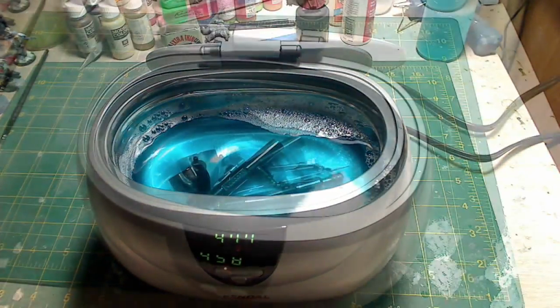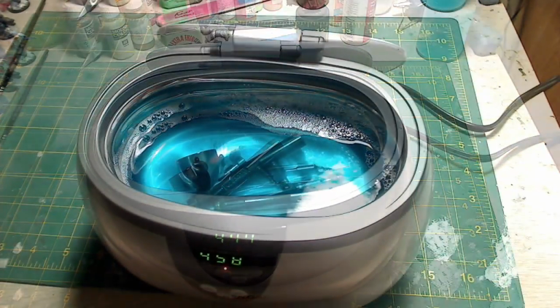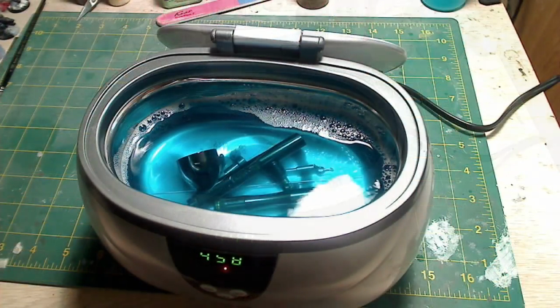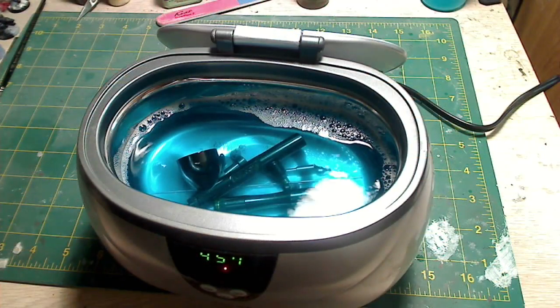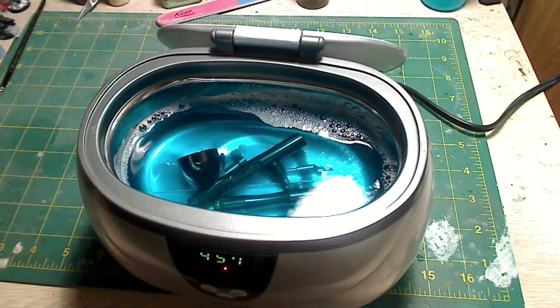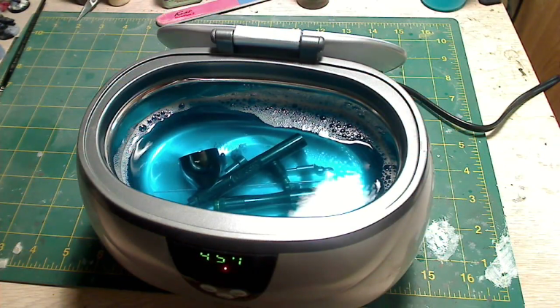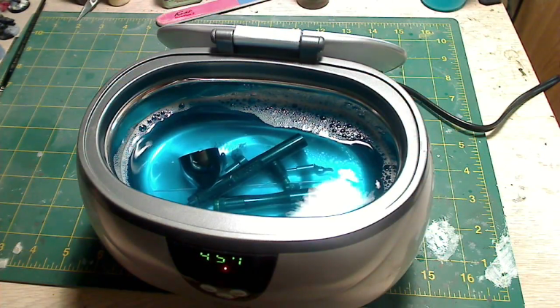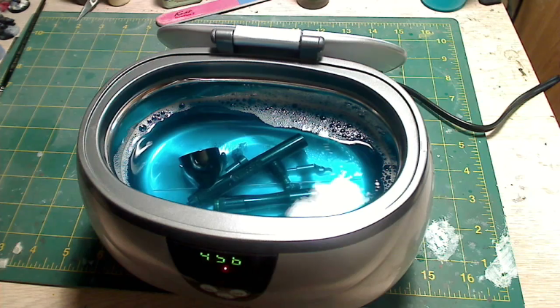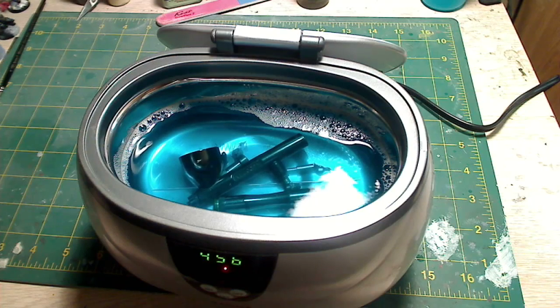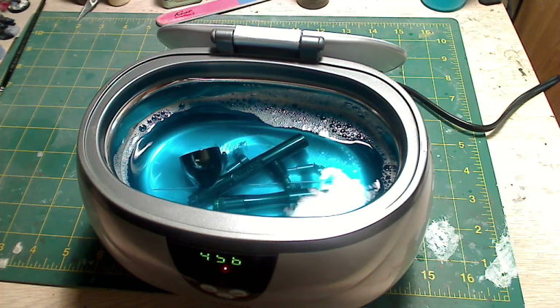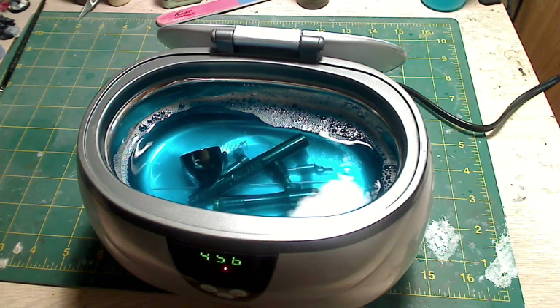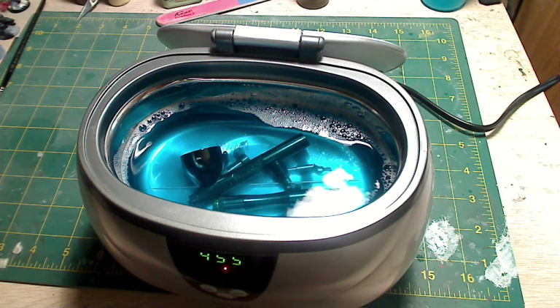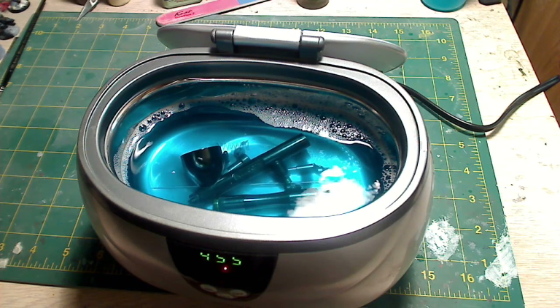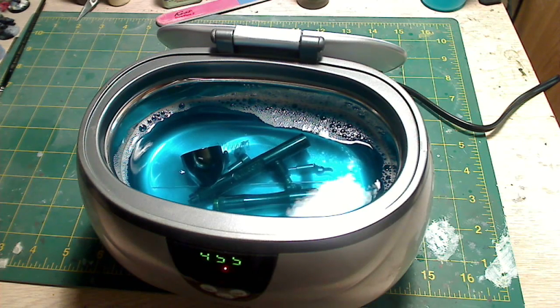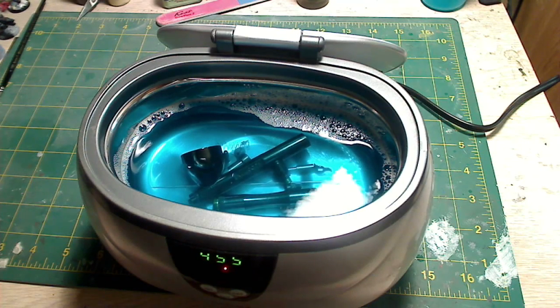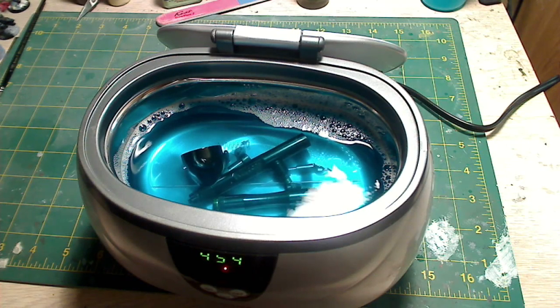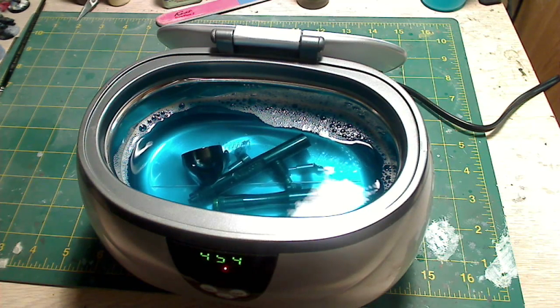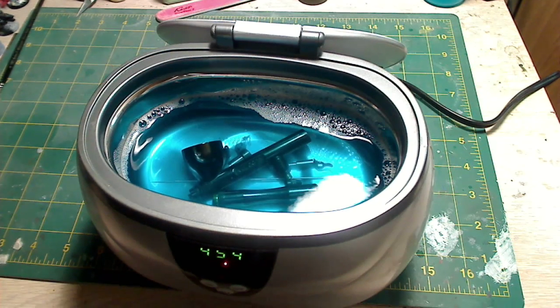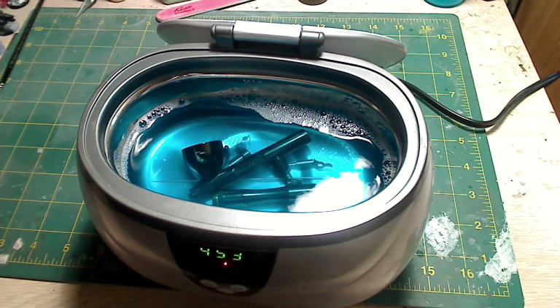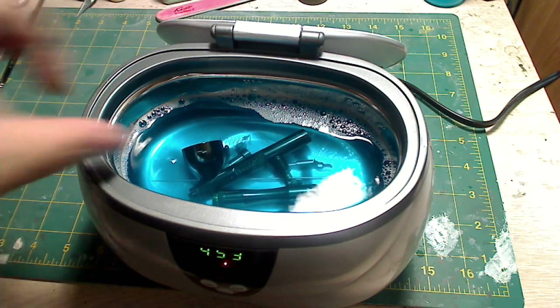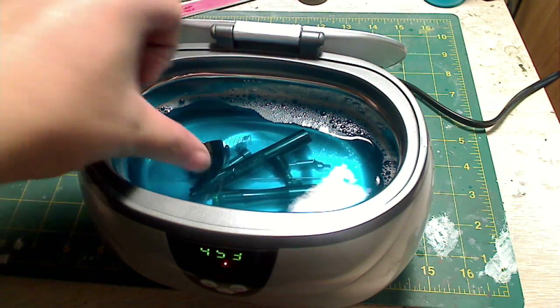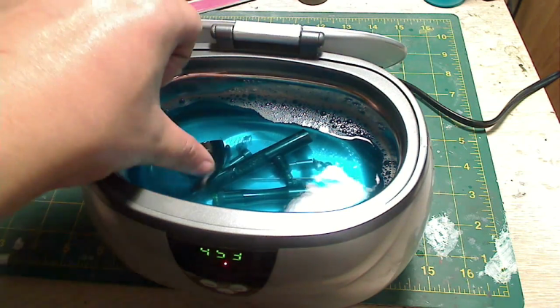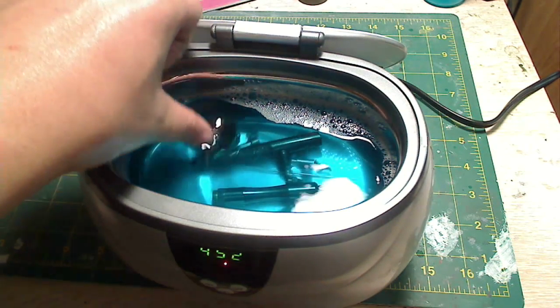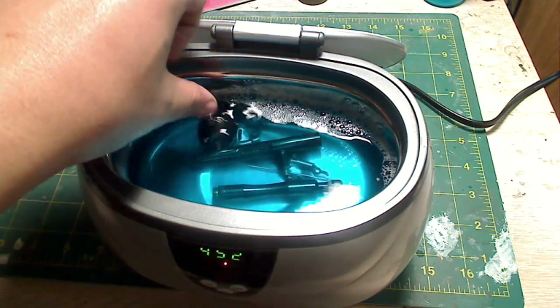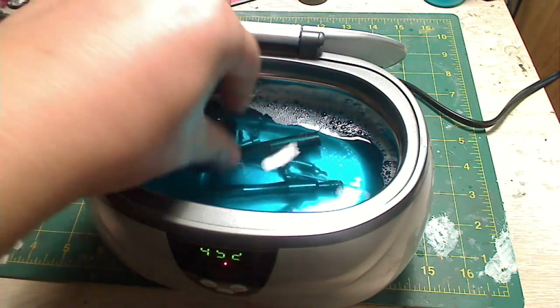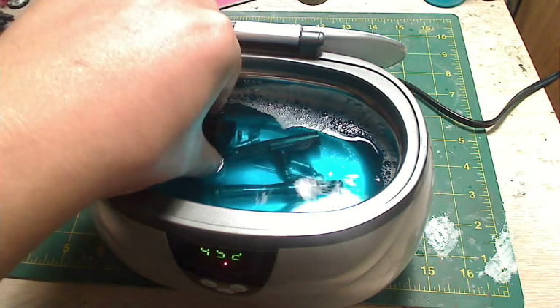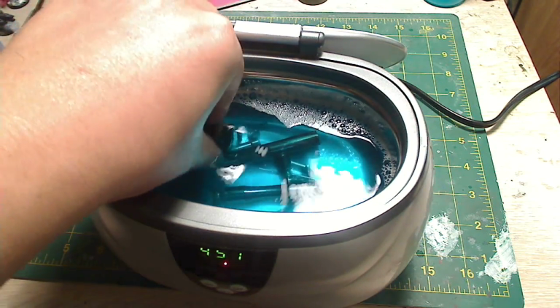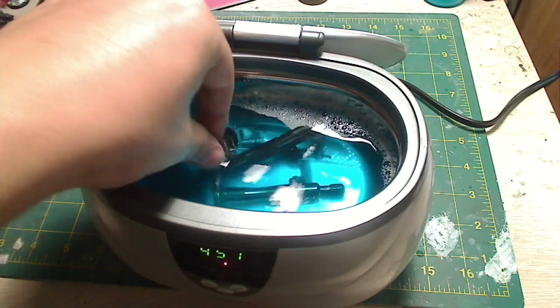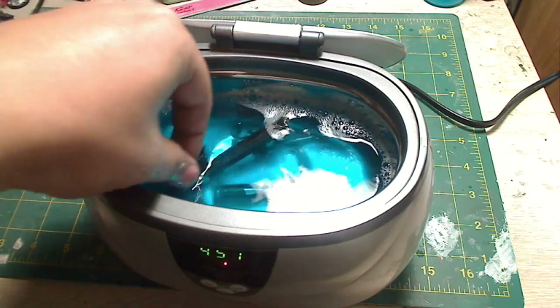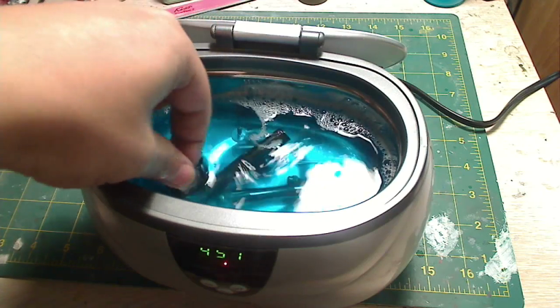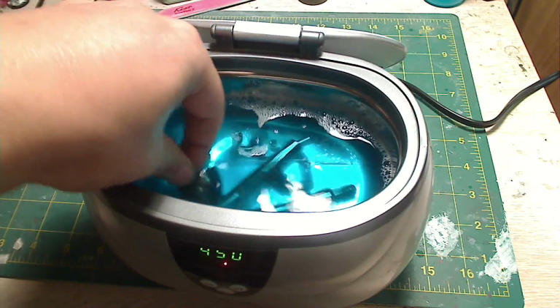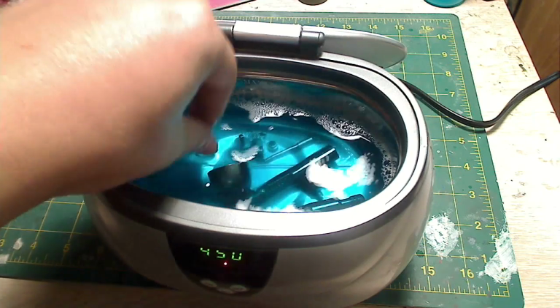It's actually quite cool — you get to see little smoky things coming out of your airbrush, which means it's getting cleaned up and pulling out the gunk from those little areas.